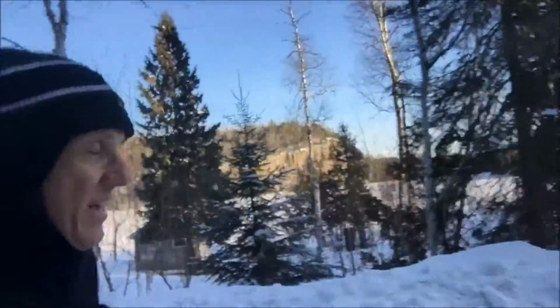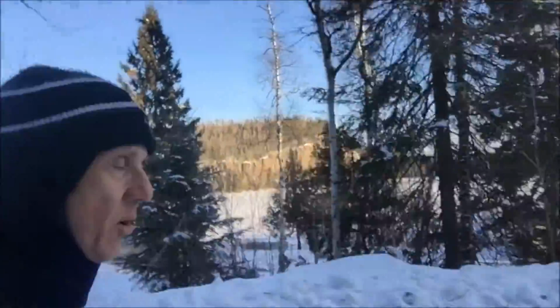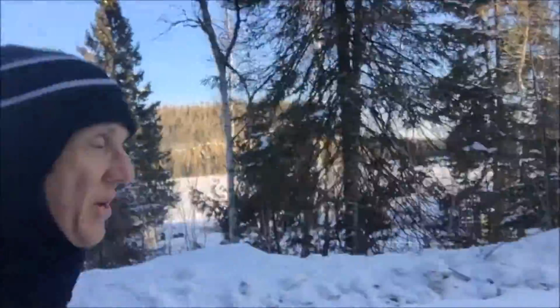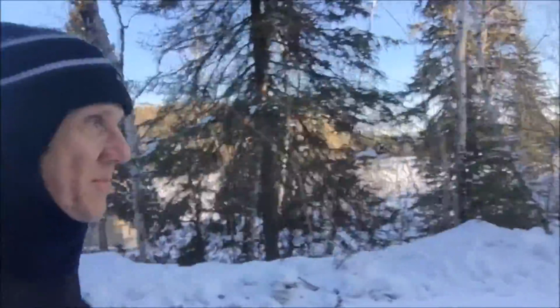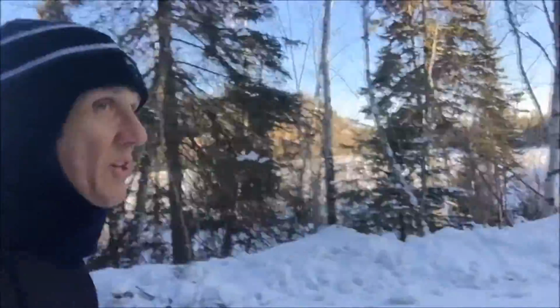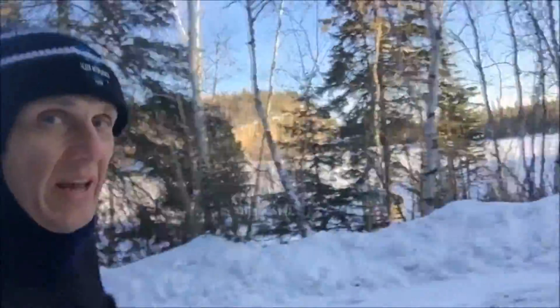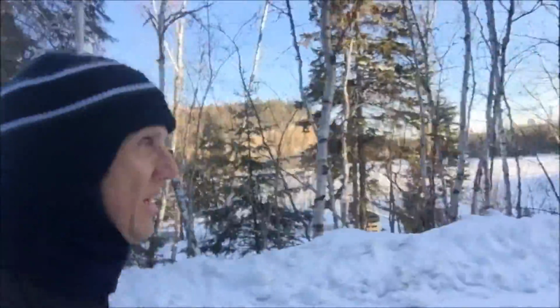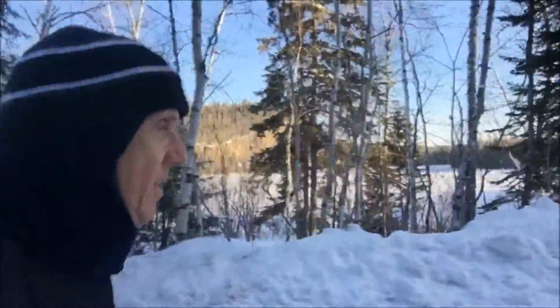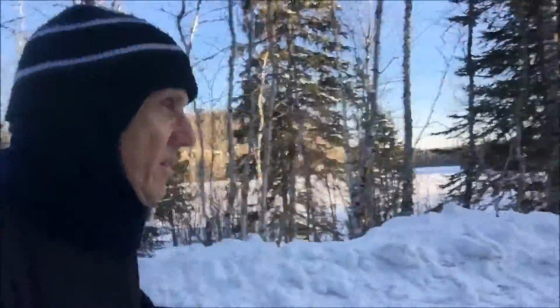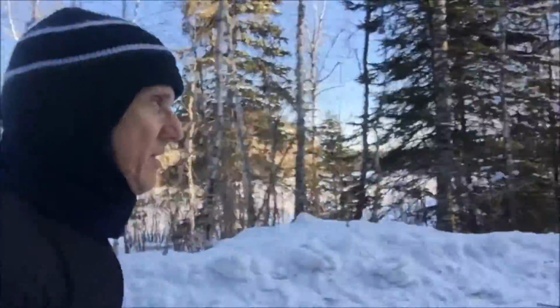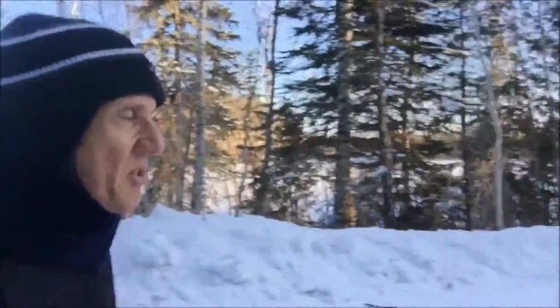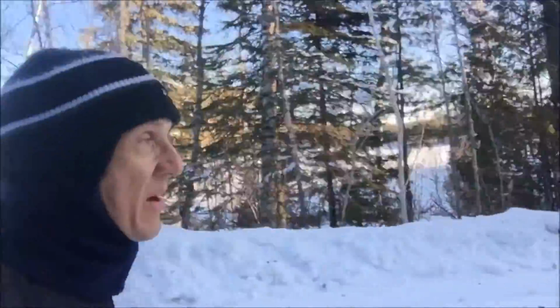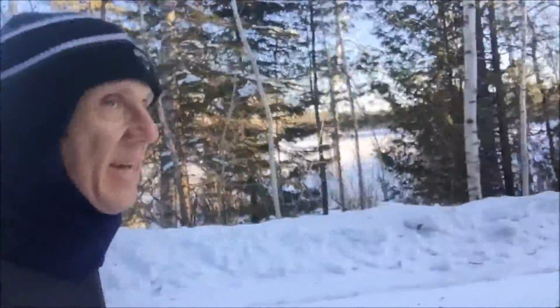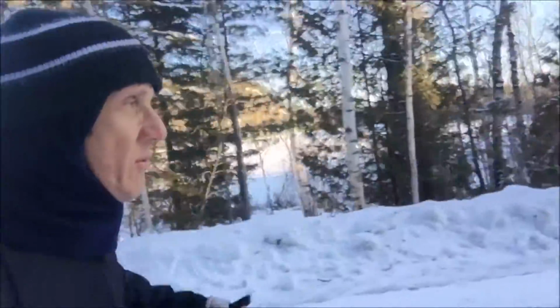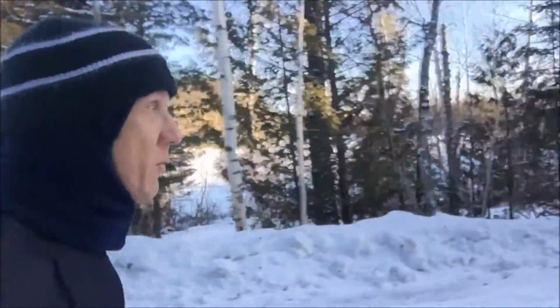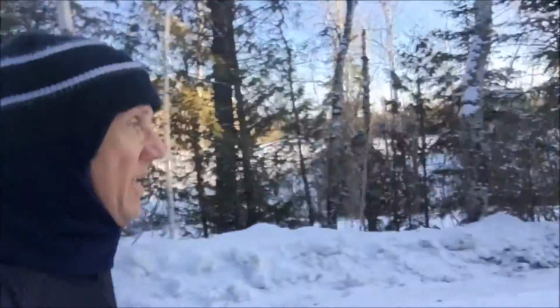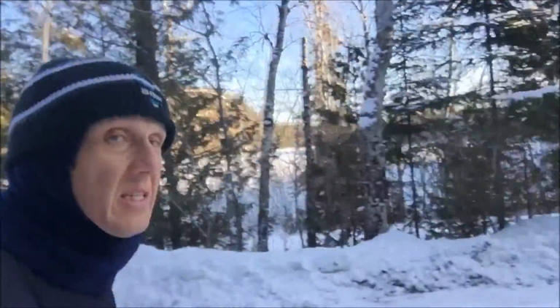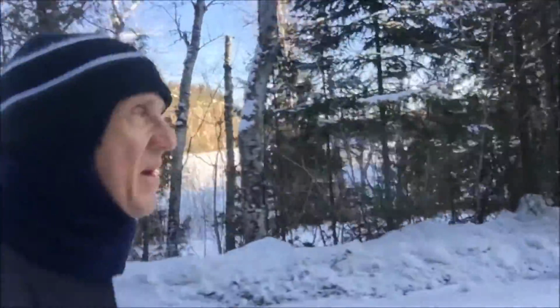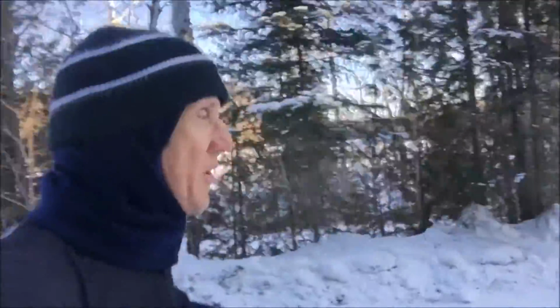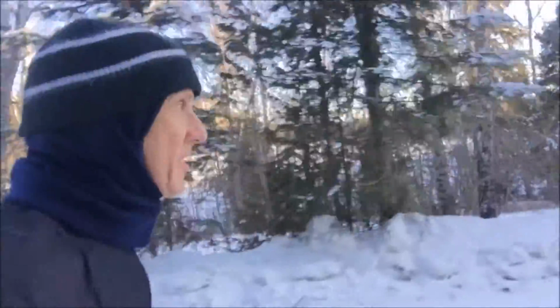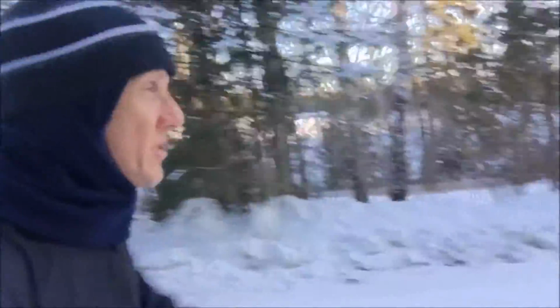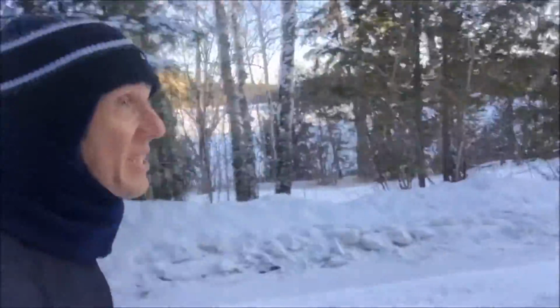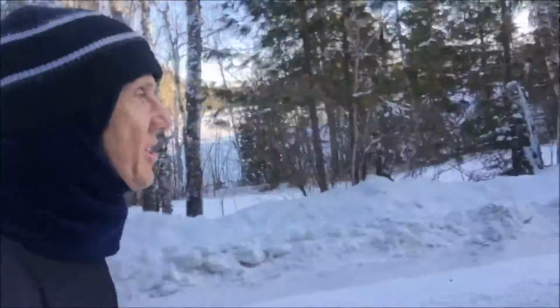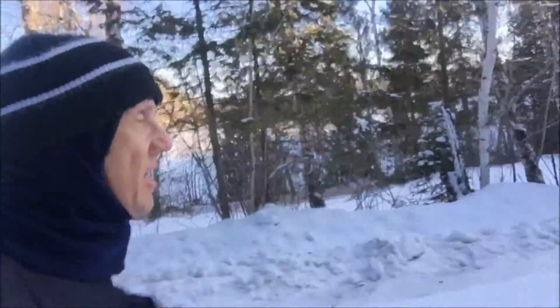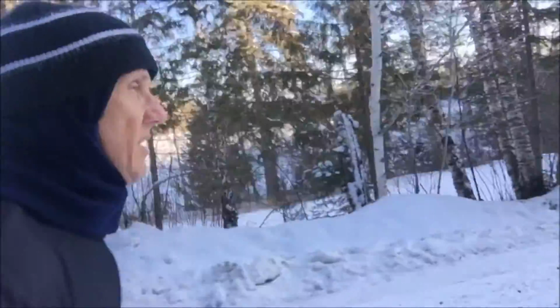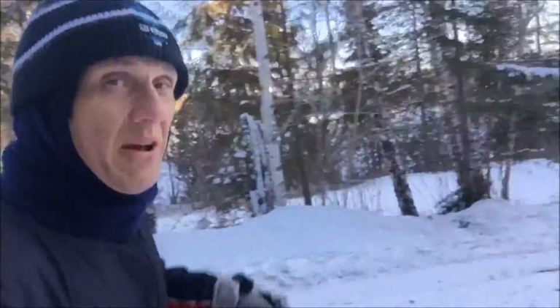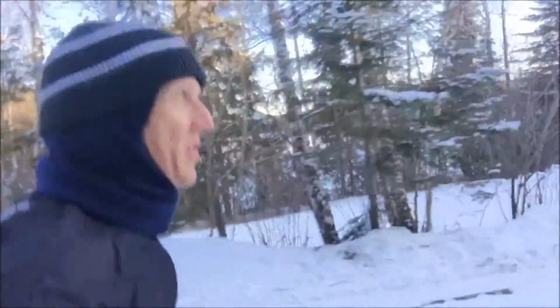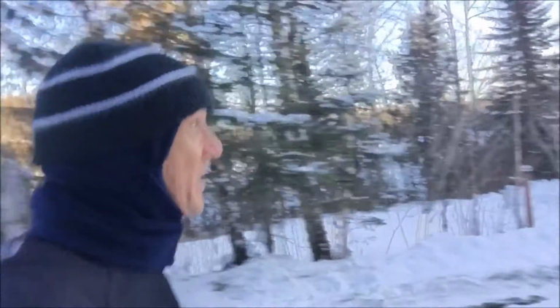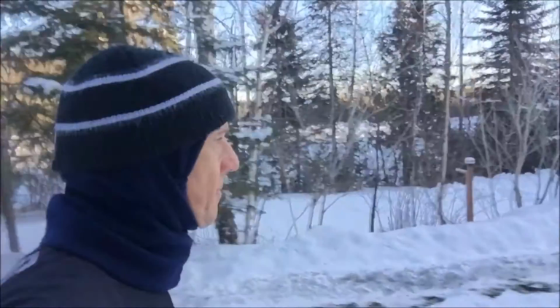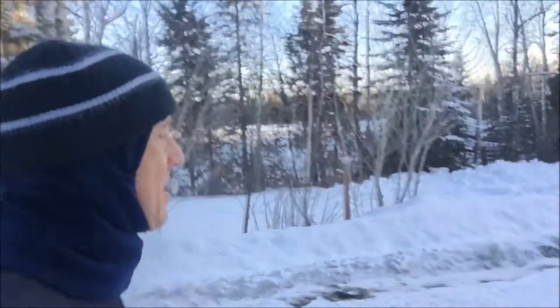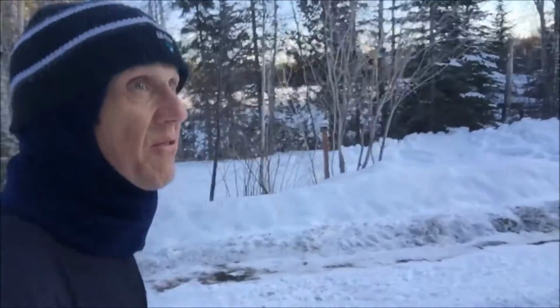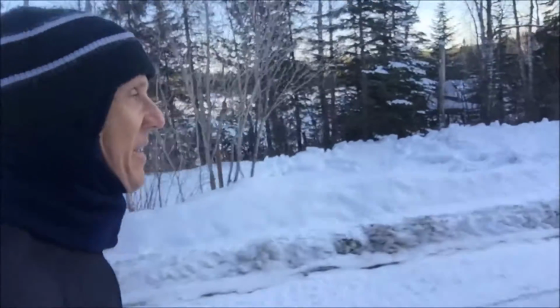It's also pretty crisply cold out today — temperature is about minus 10, and with the wind it's about minus 20. But this road is nice and sheltered, so I don't have to worry too much about frostbite.